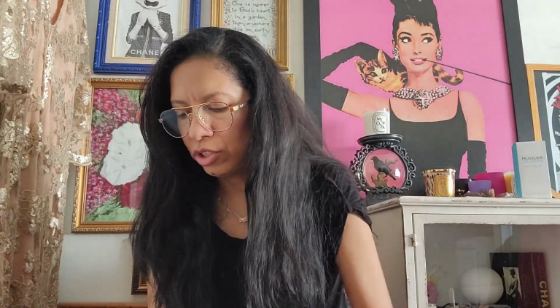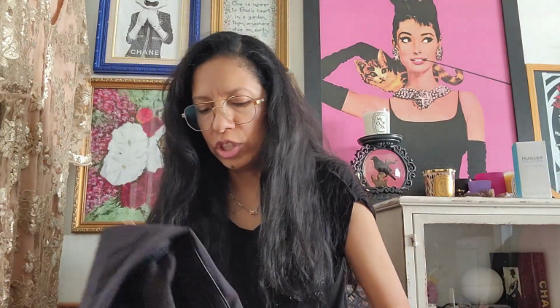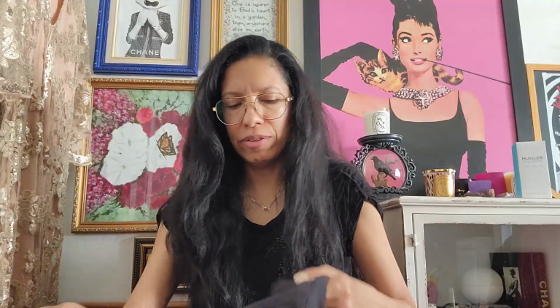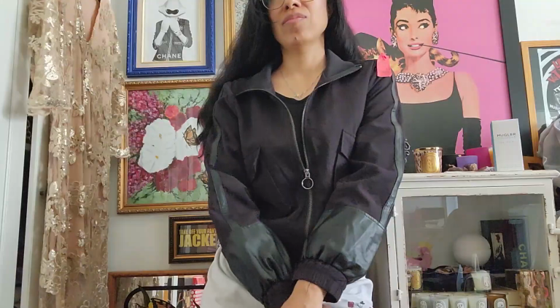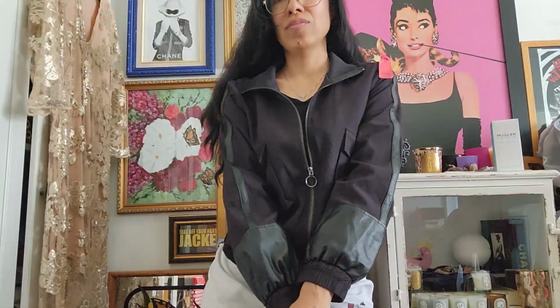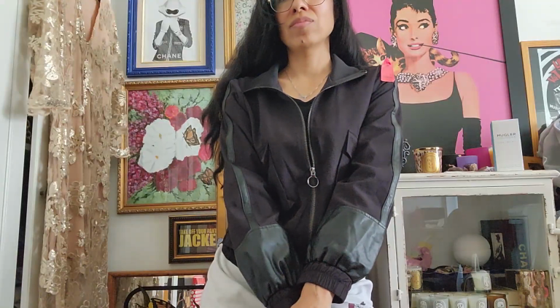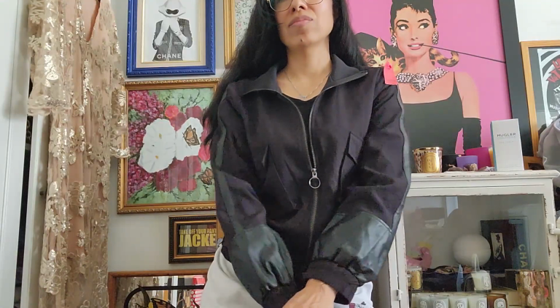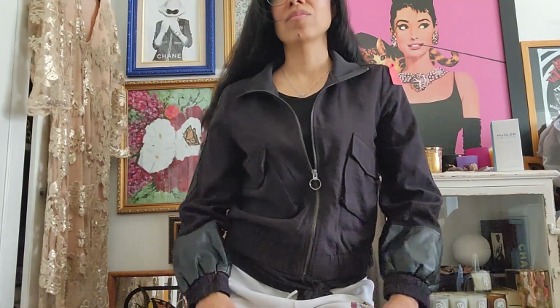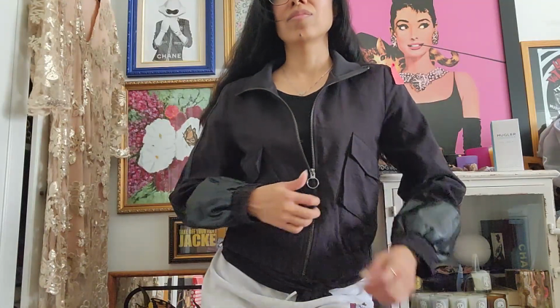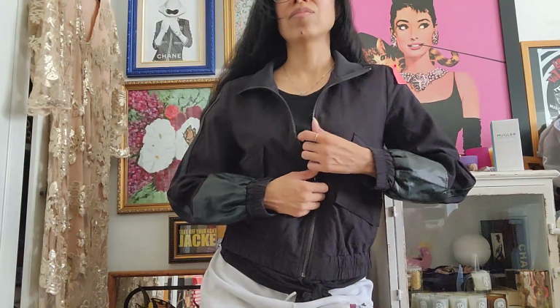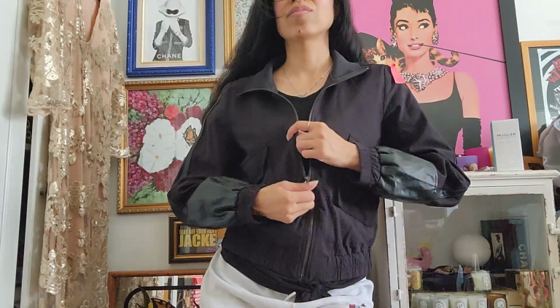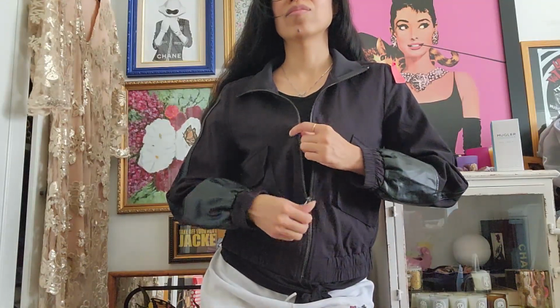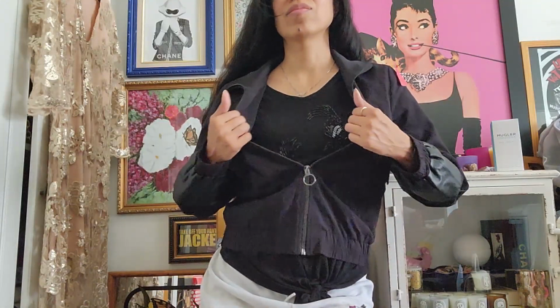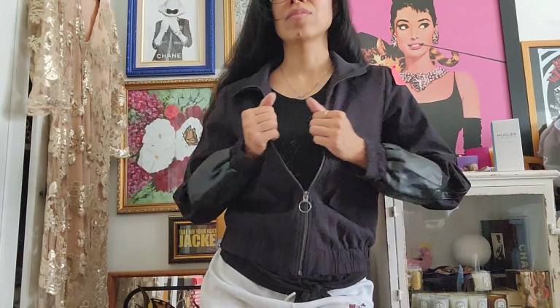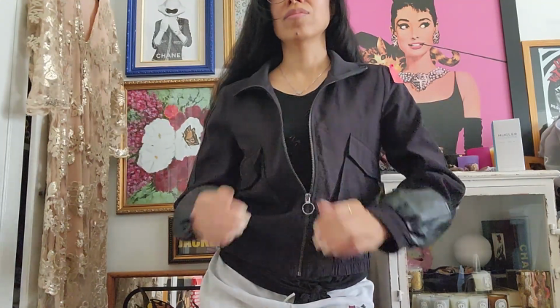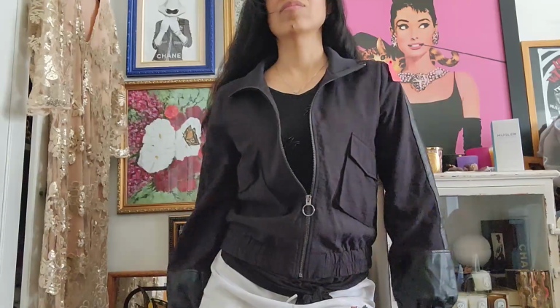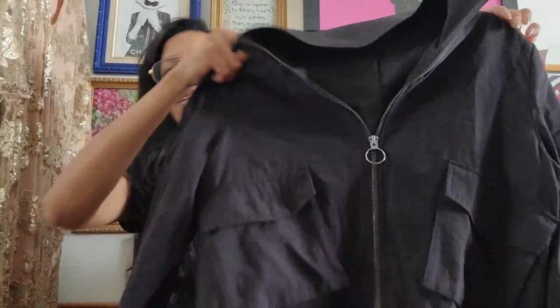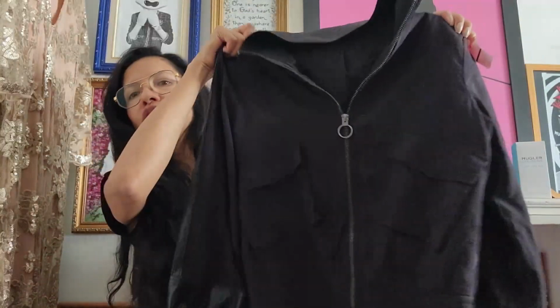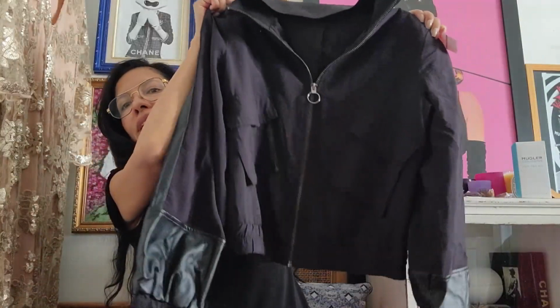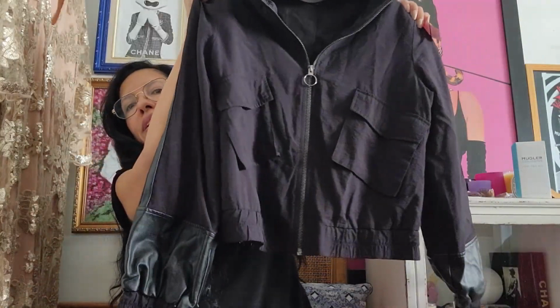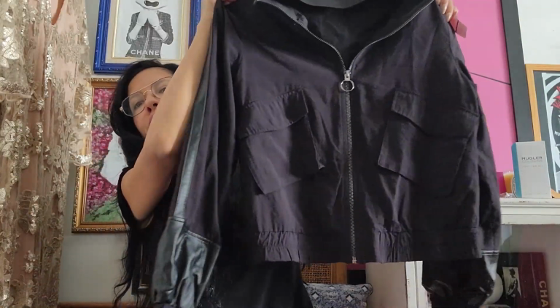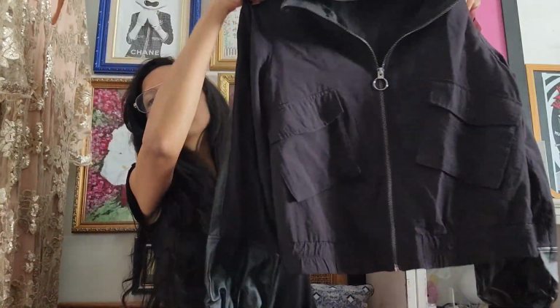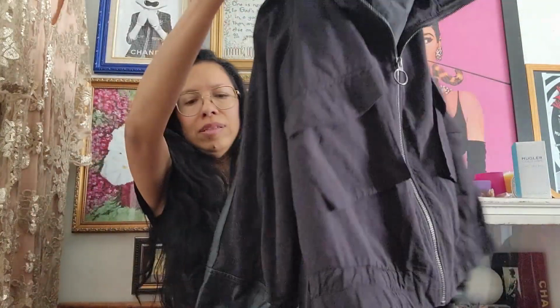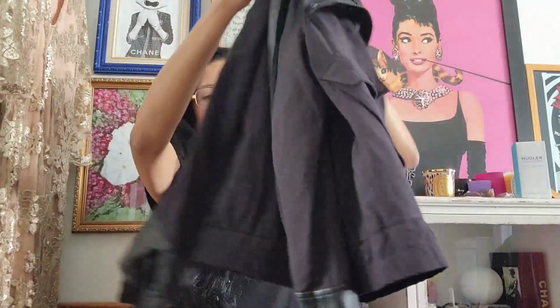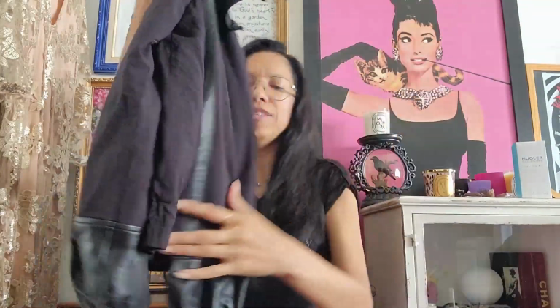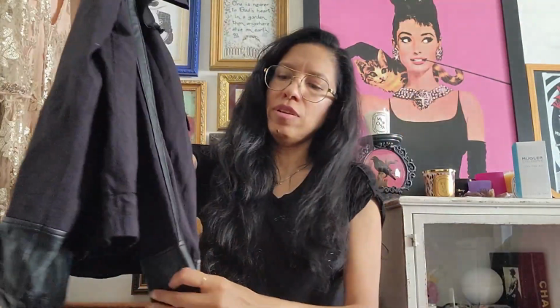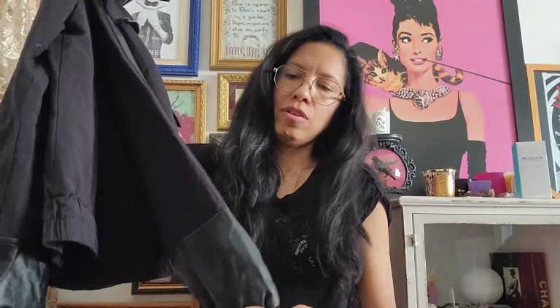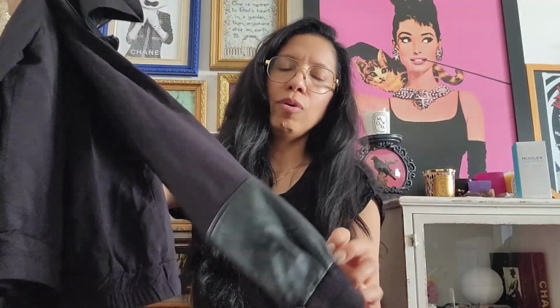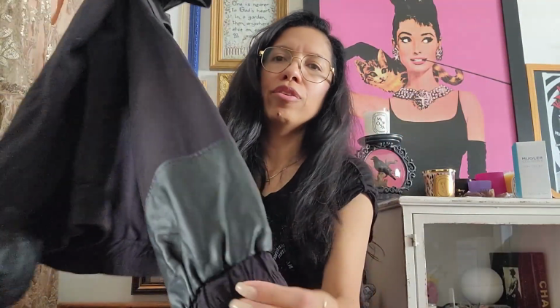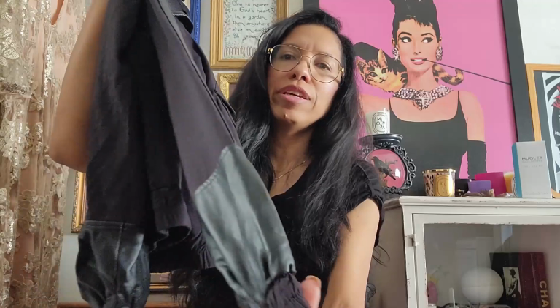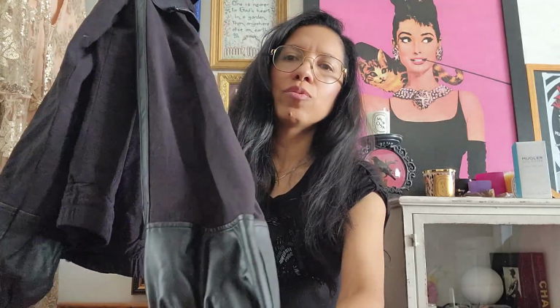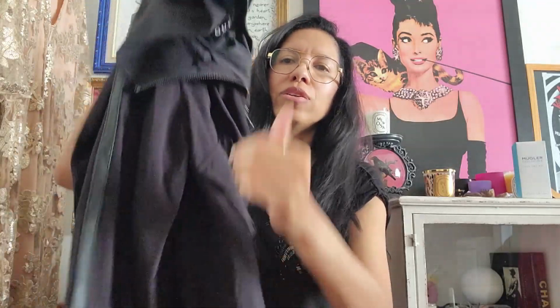I got another jacket right here — this is a Guess jacket and it has this faux leather sleeve. It's really cute and it was originally listed for $20.